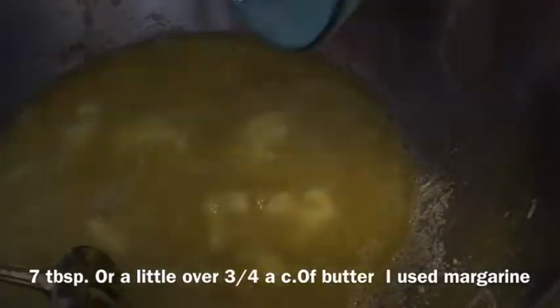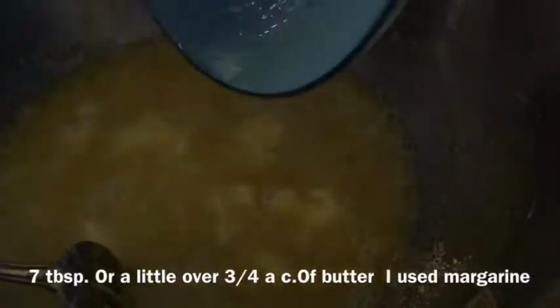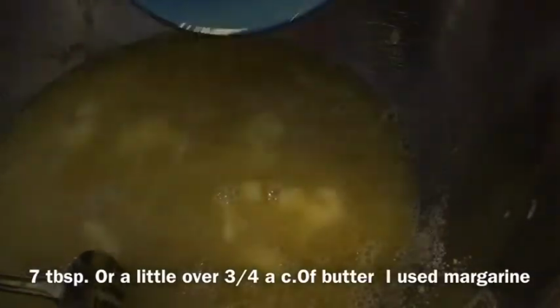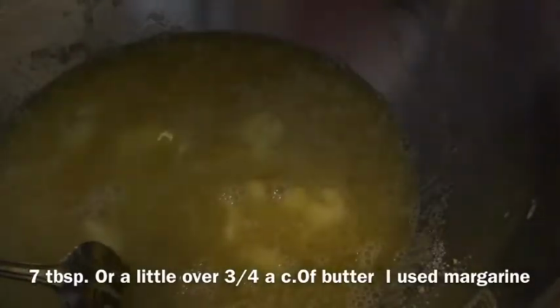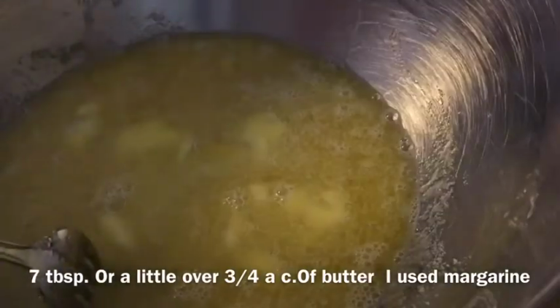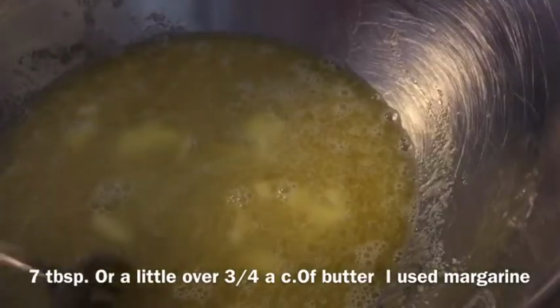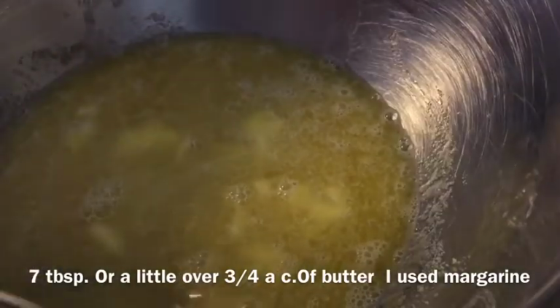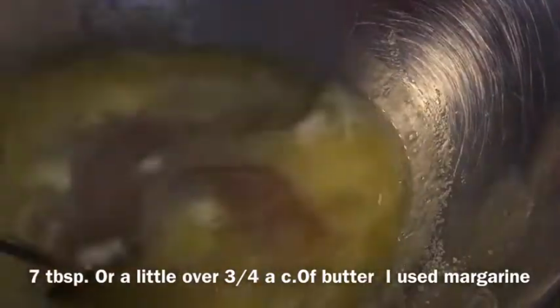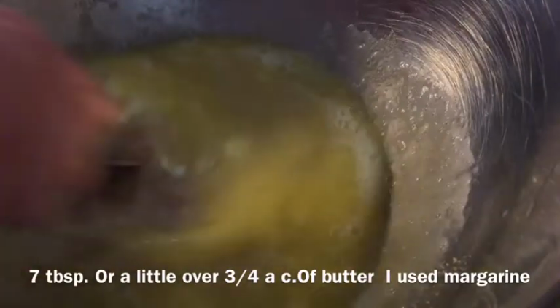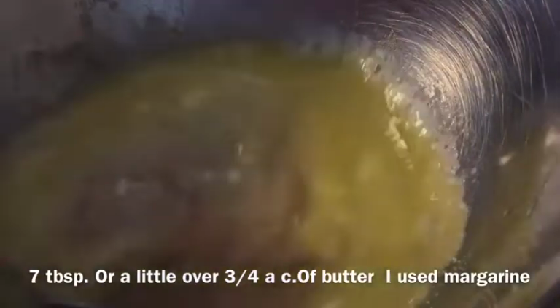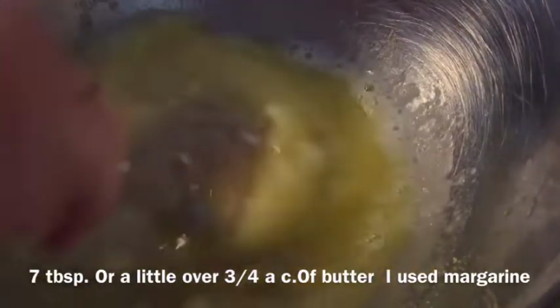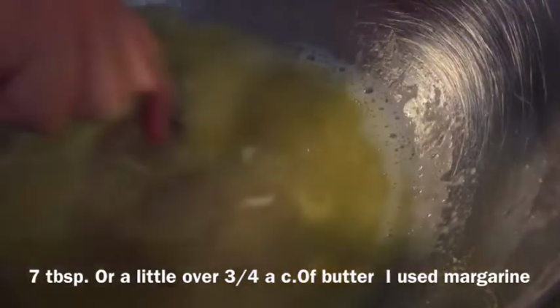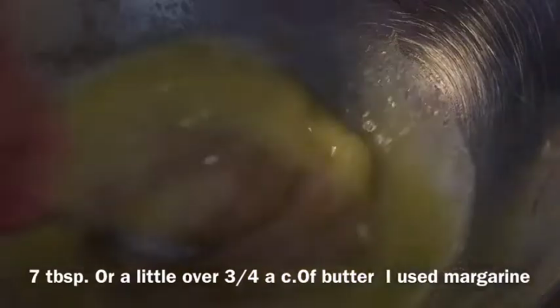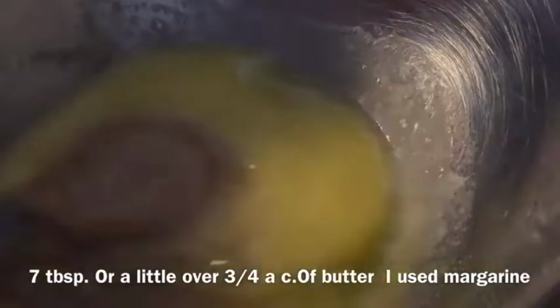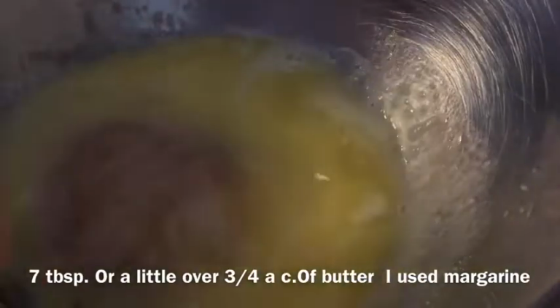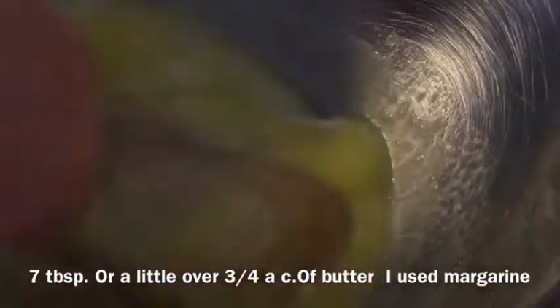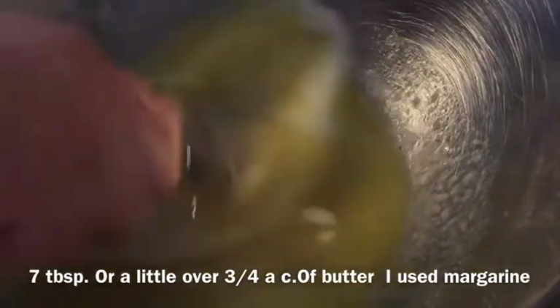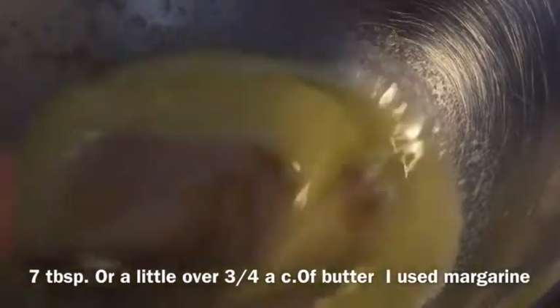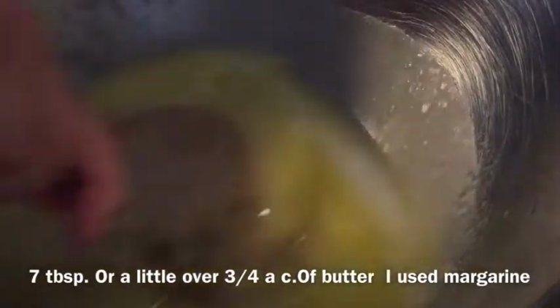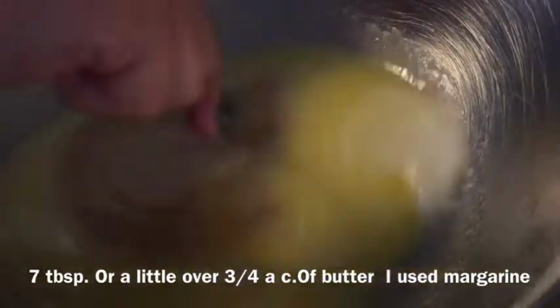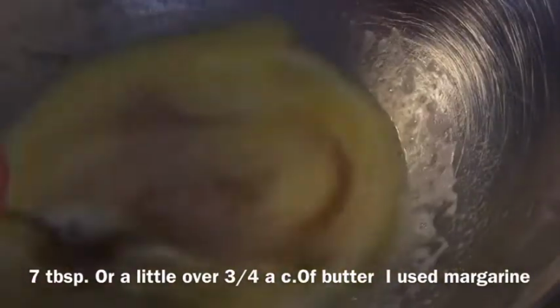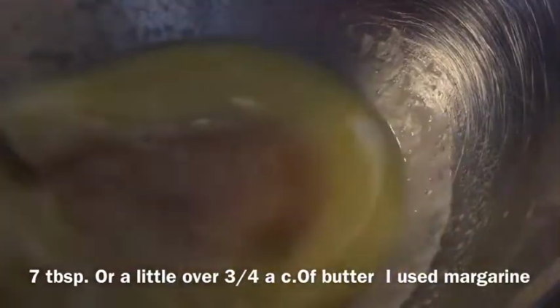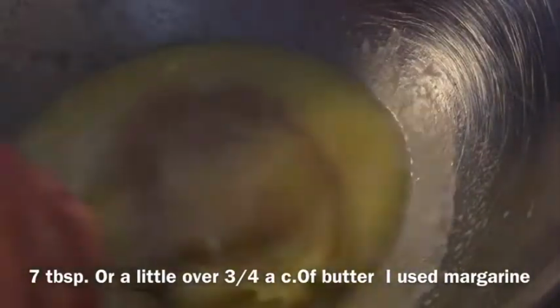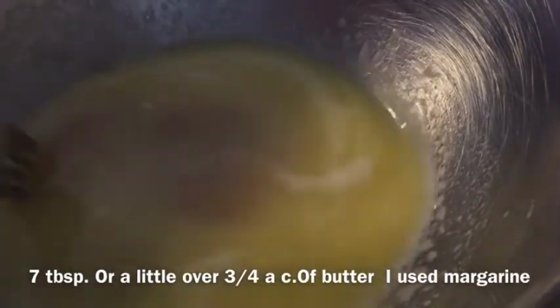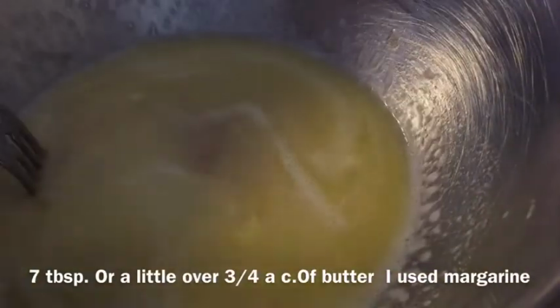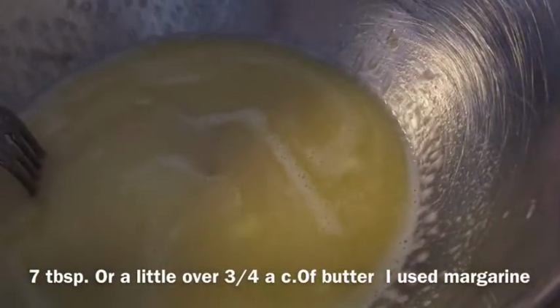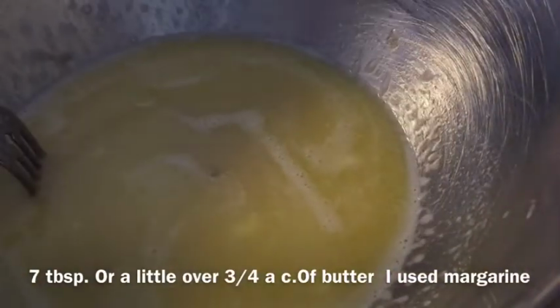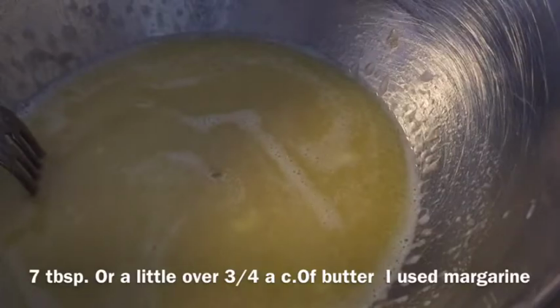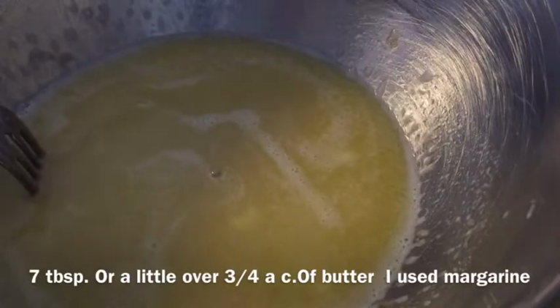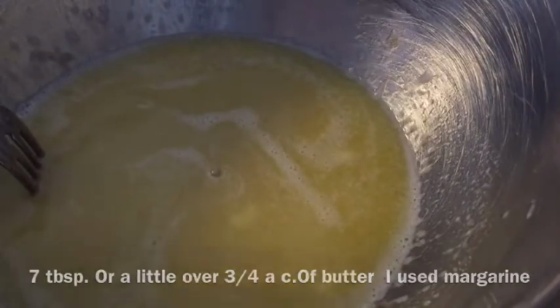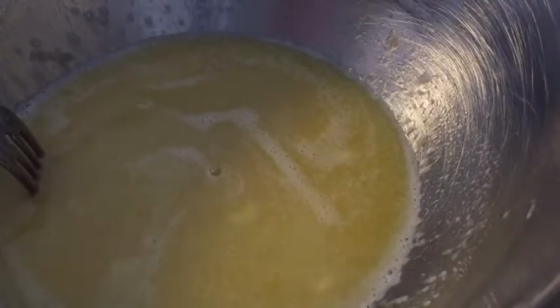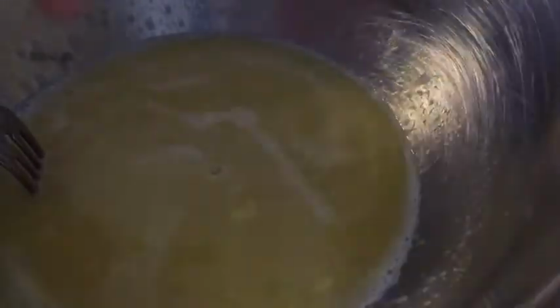So that was seven tablespoons of butter, and eight tablespoons is a cup, so I just did a little over three-quarters of a cup of butter. Hopefully that was the right amount — if they're a bit over-buttery, that'll be fine. So next we're going to grab the teaspoon of milk.